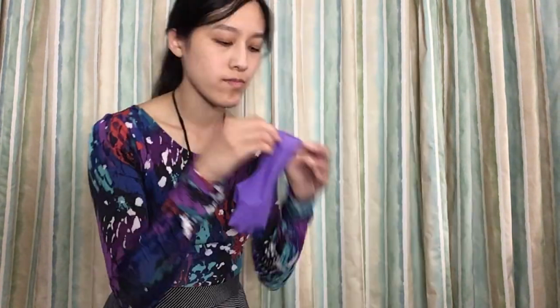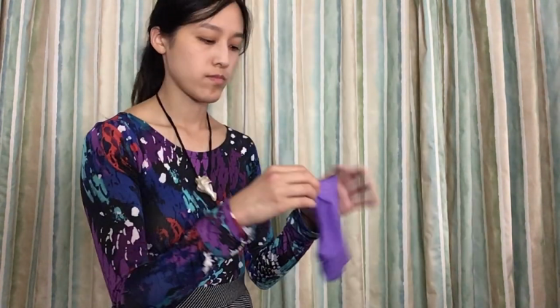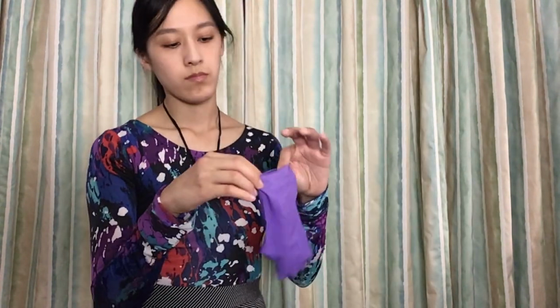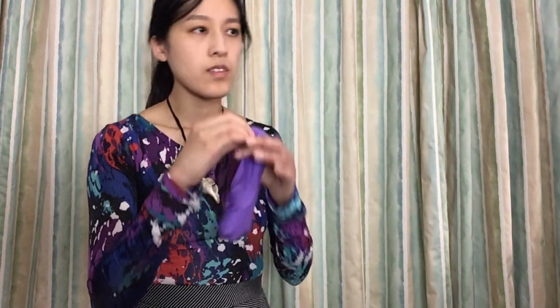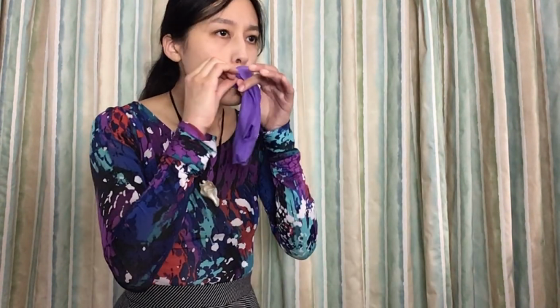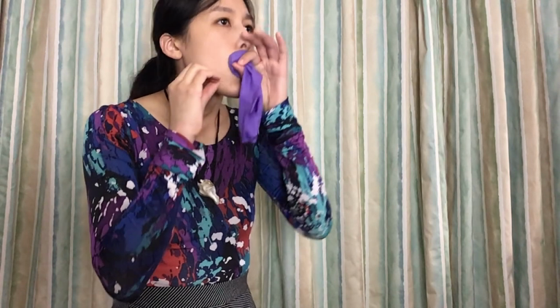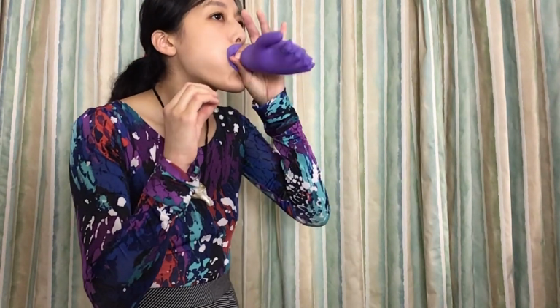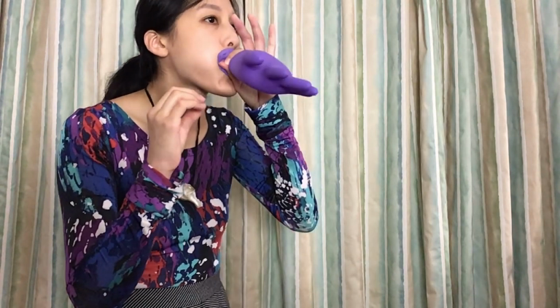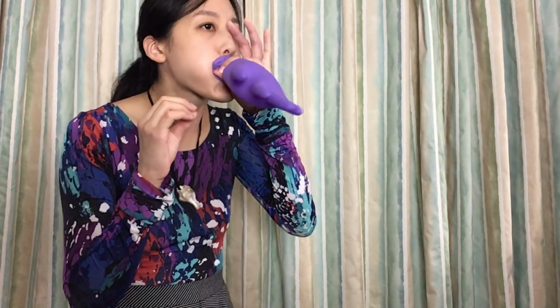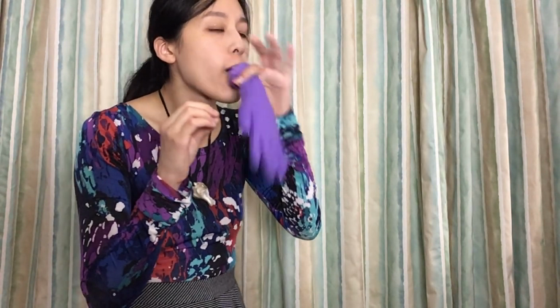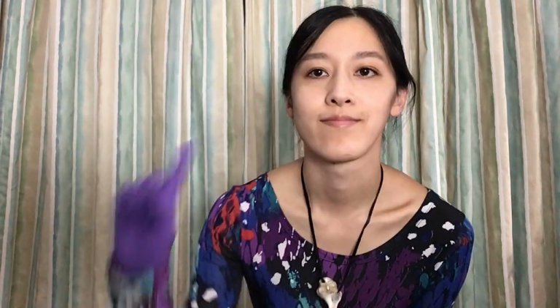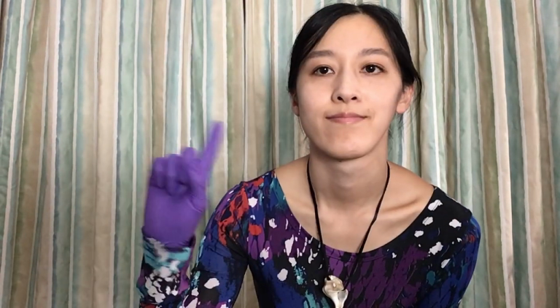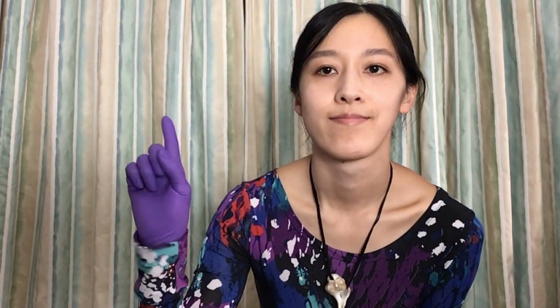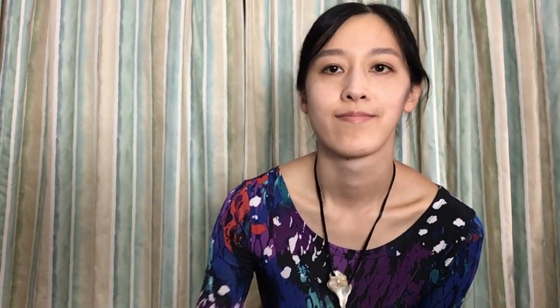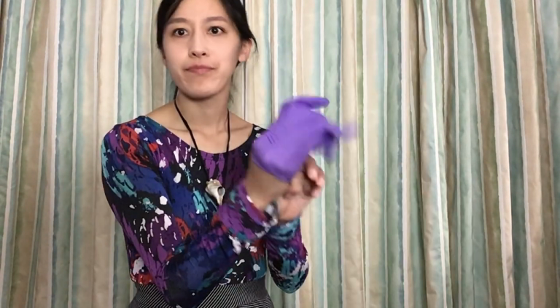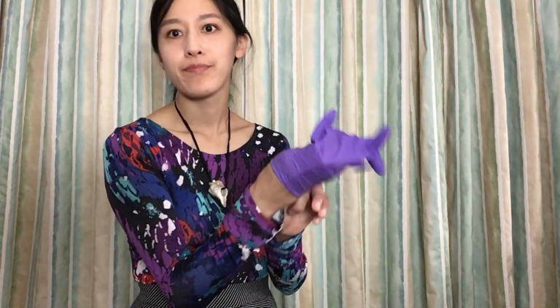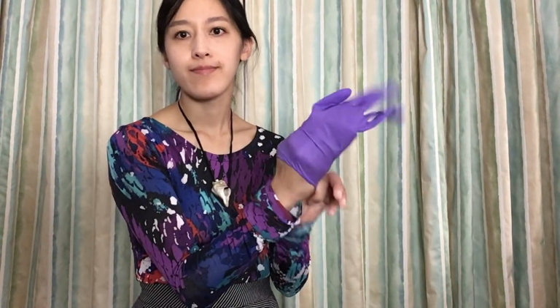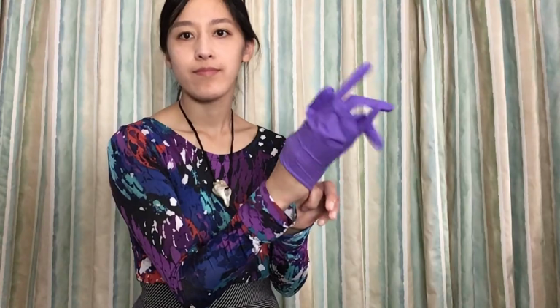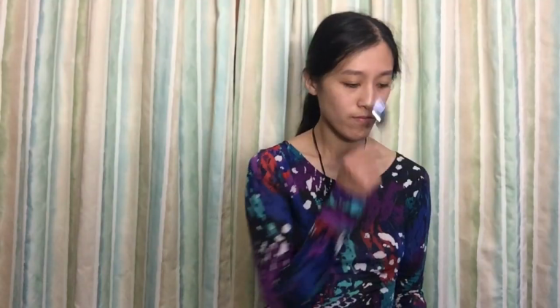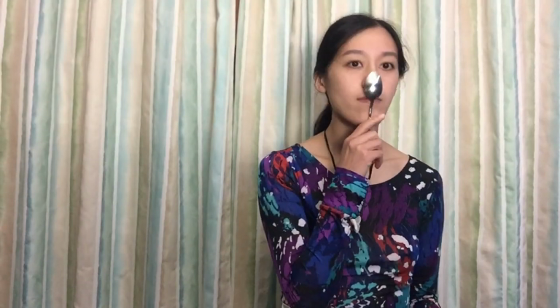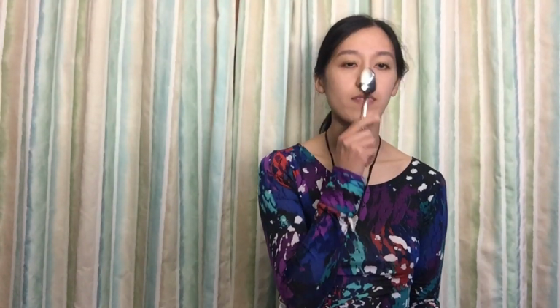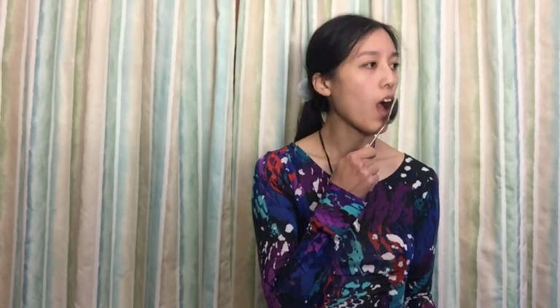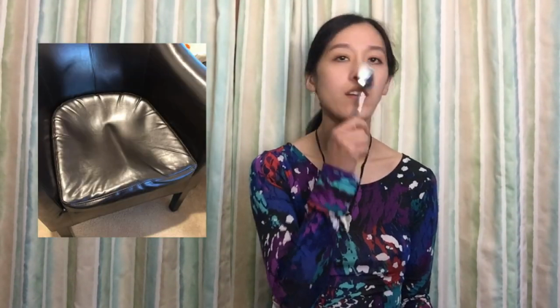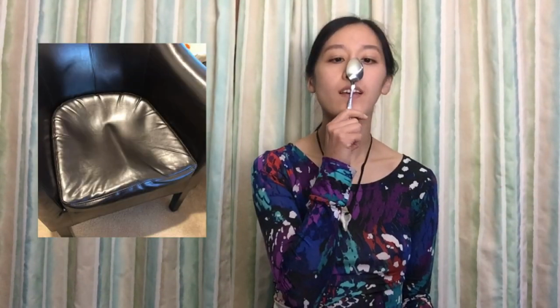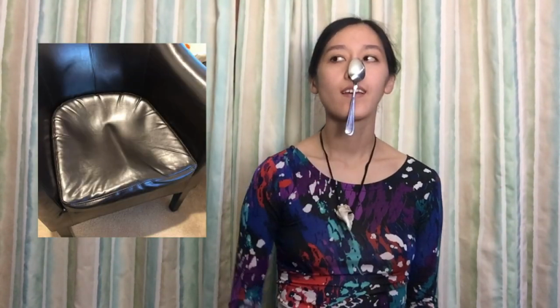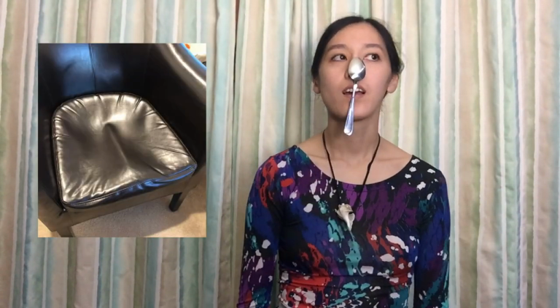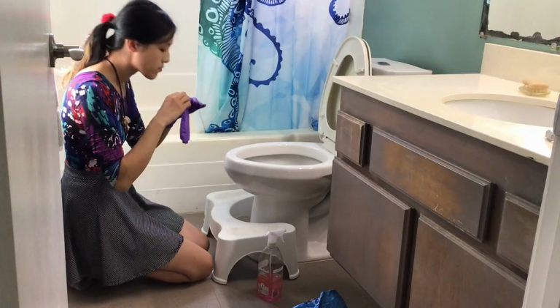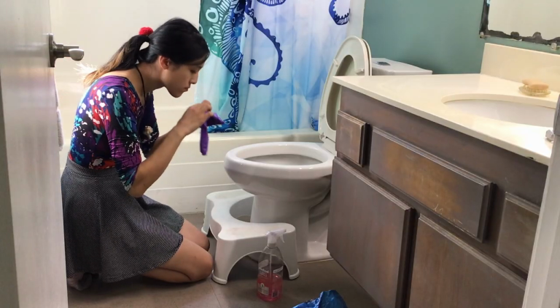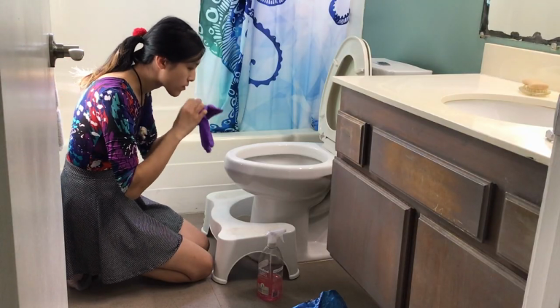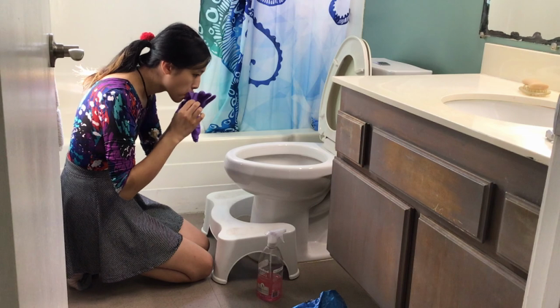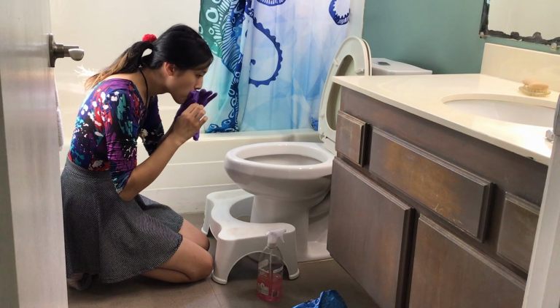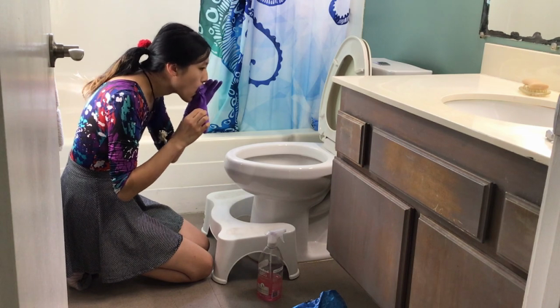Okay, so maybe you're thinking, oh, that's just the same as blowing into the glove. Don't do that. When you try to put it on, it's just going to cling to you like sweaty buns on a leather seat. Plus, why would you put your mouth on a dirty glove?